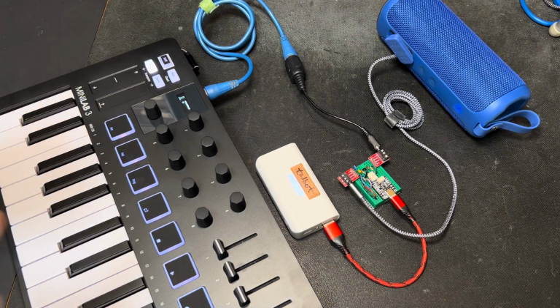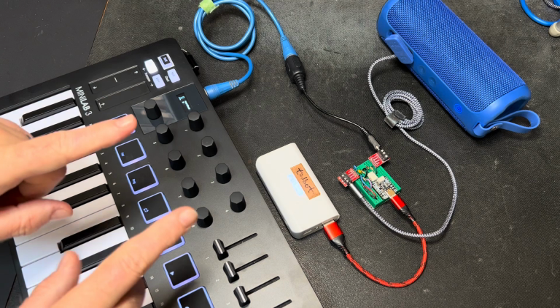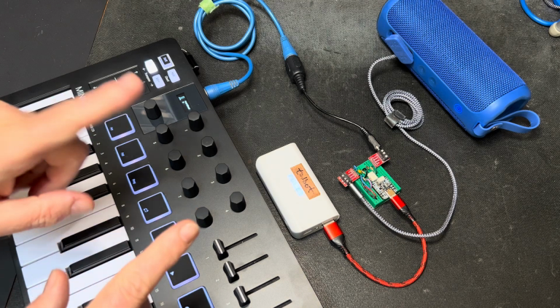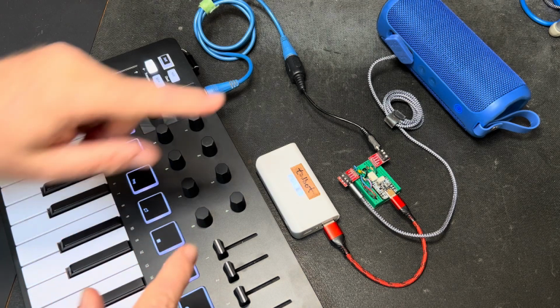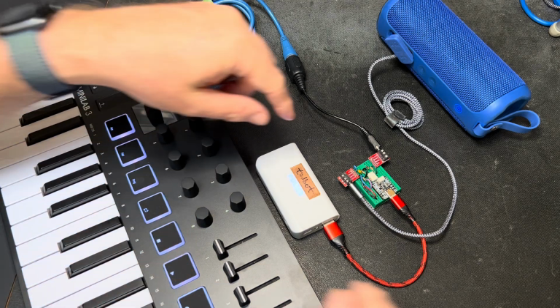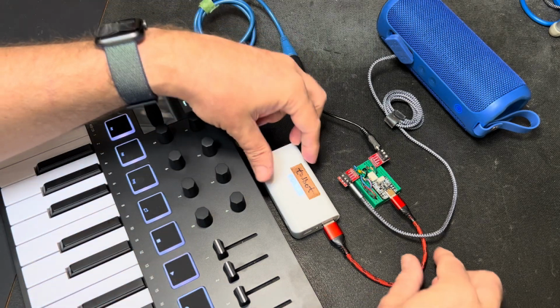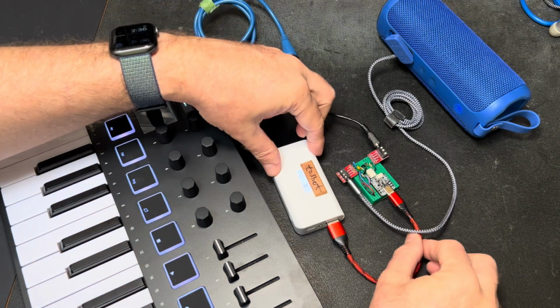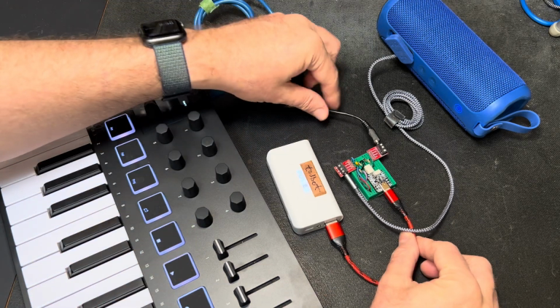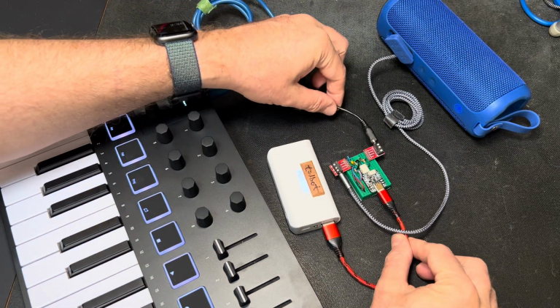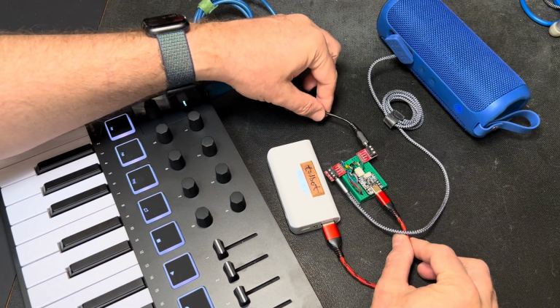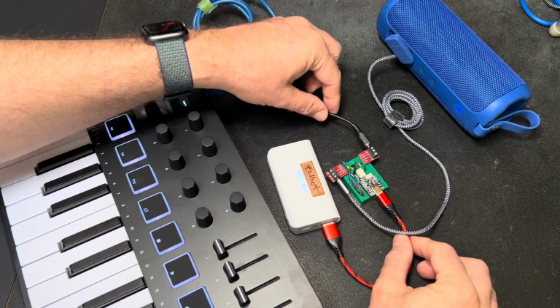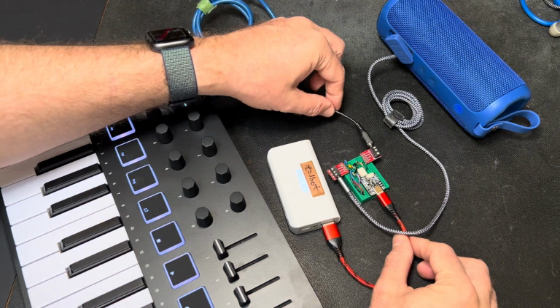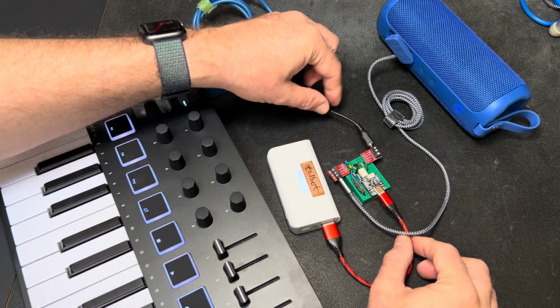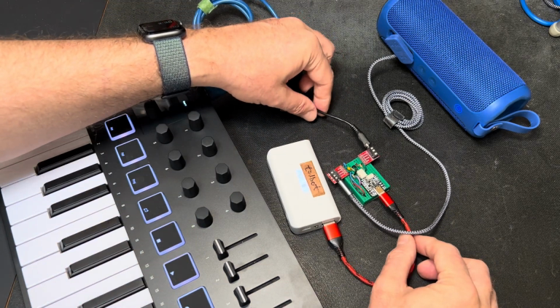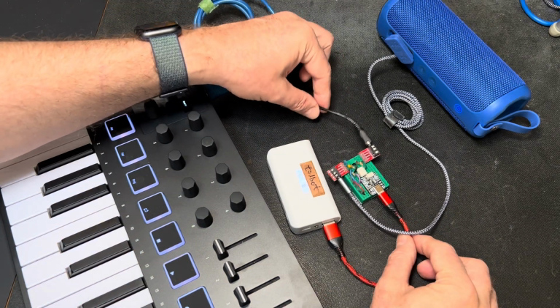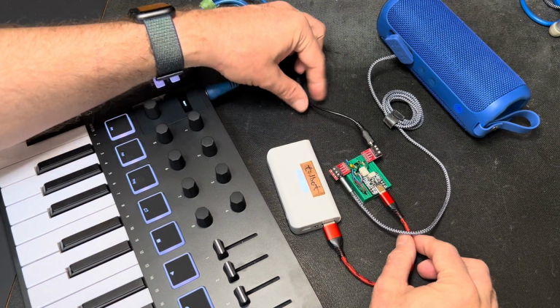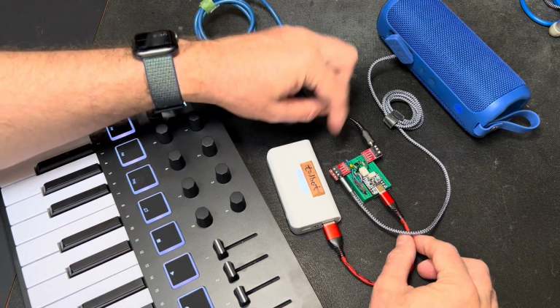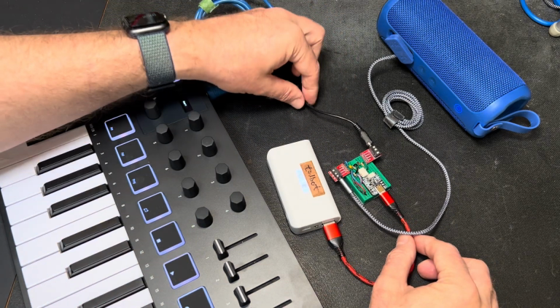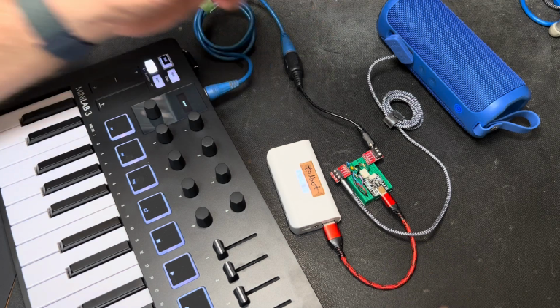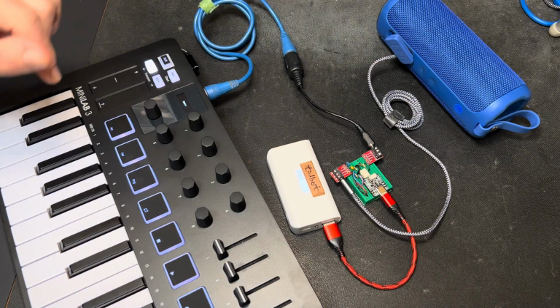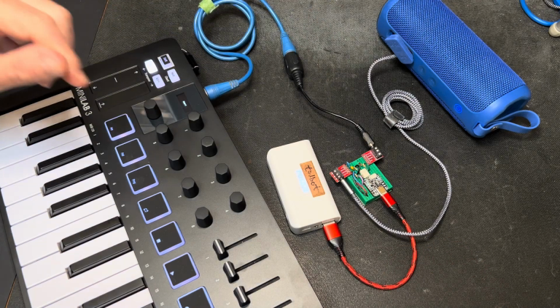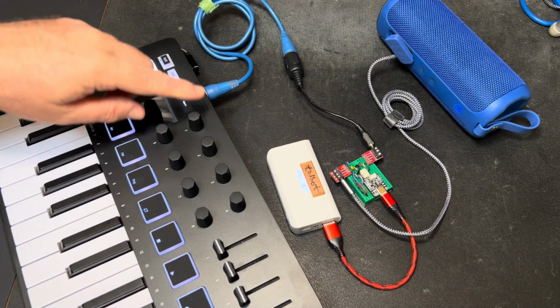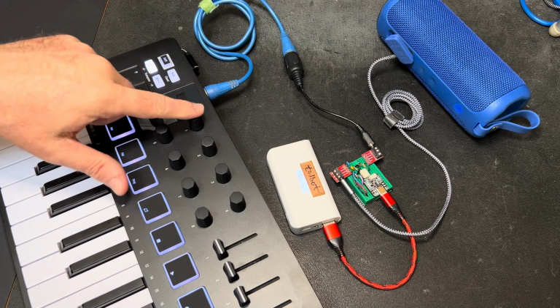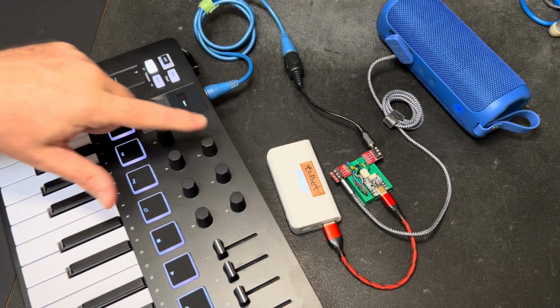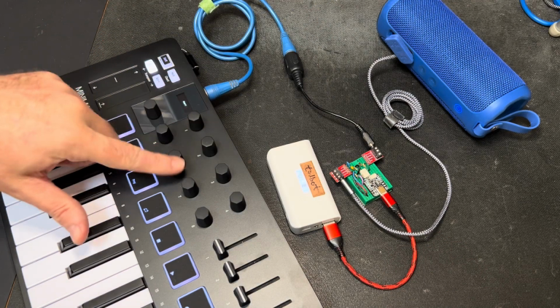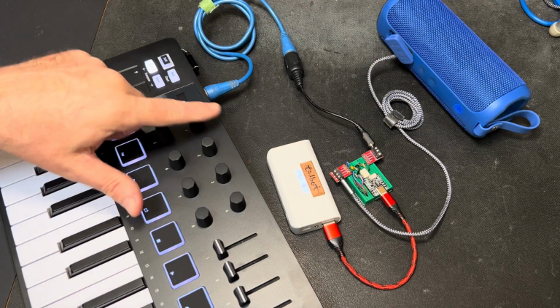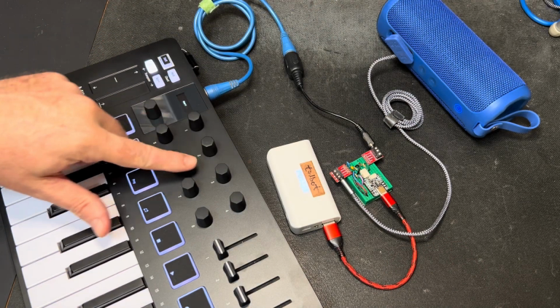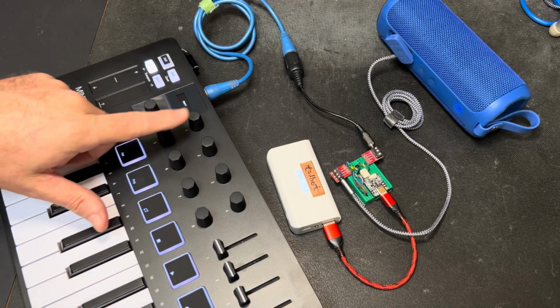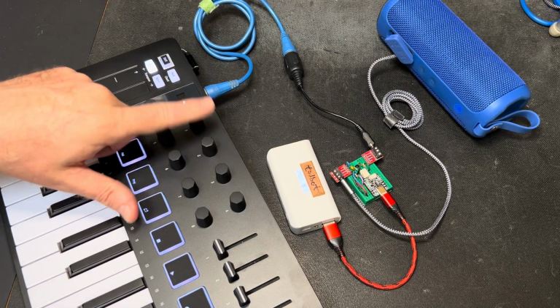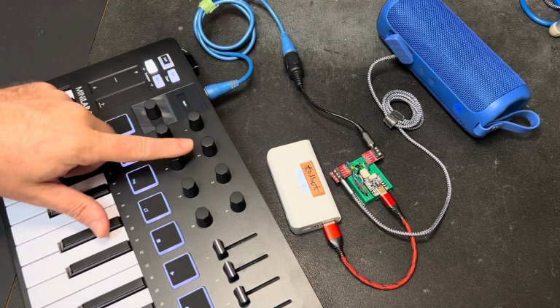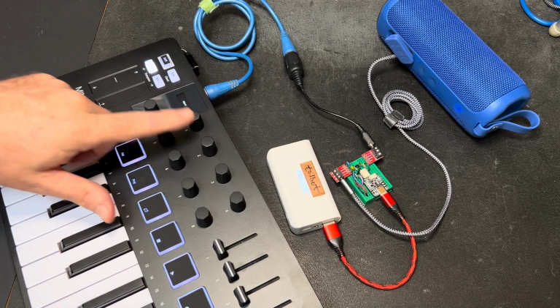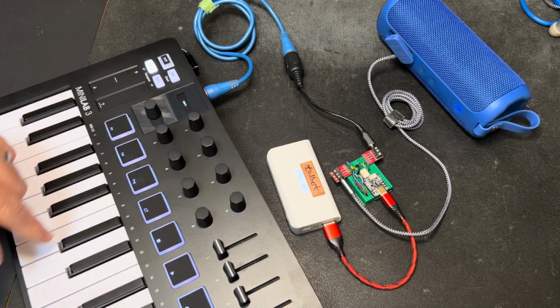Okay, so this is a full battery-powered MIDI synth, both USB and serial MIDI, with a couple of control changes you can do.